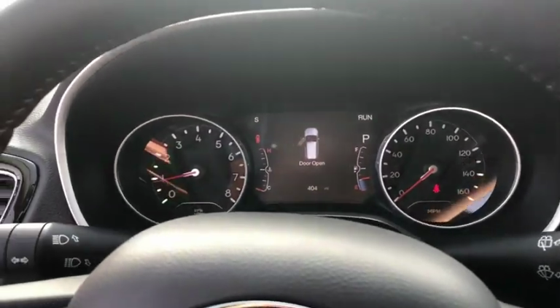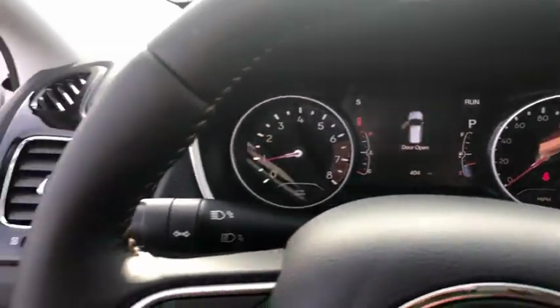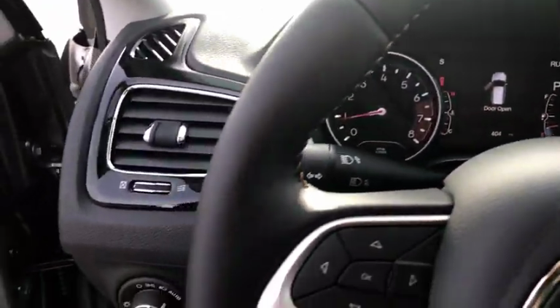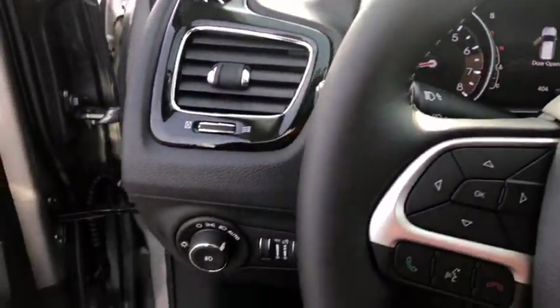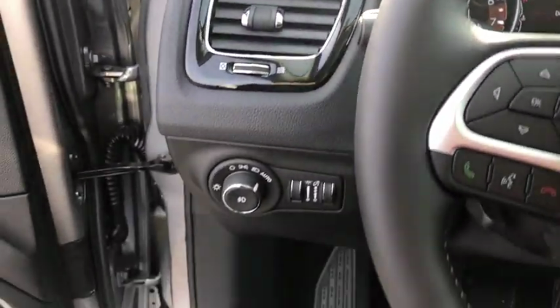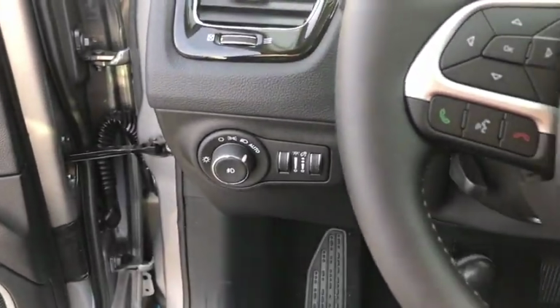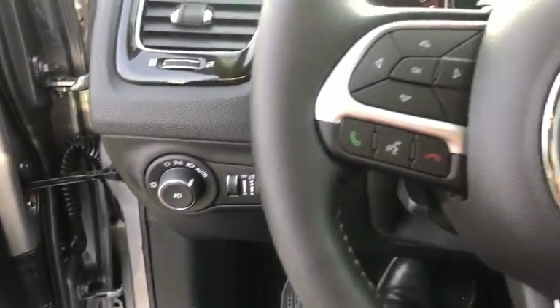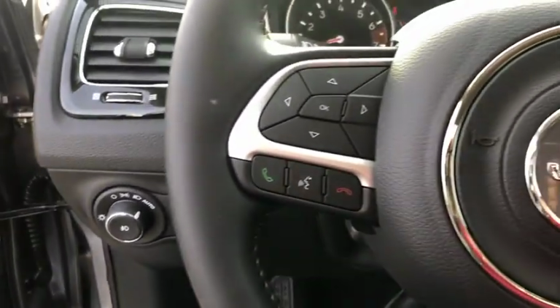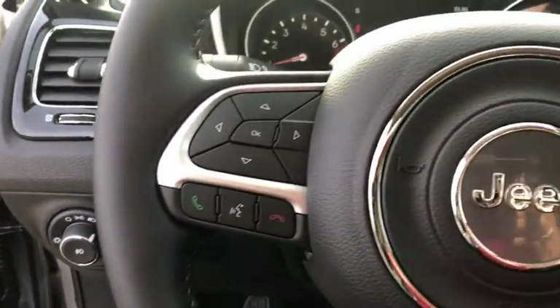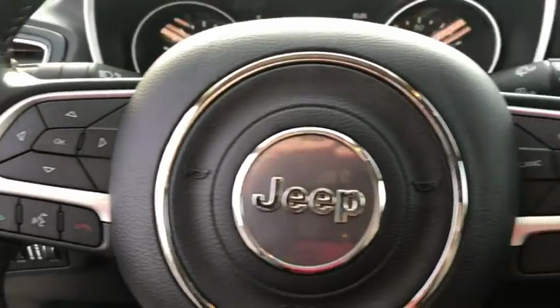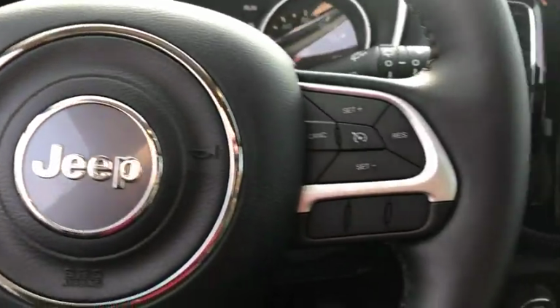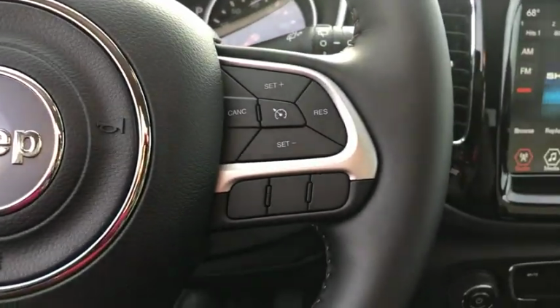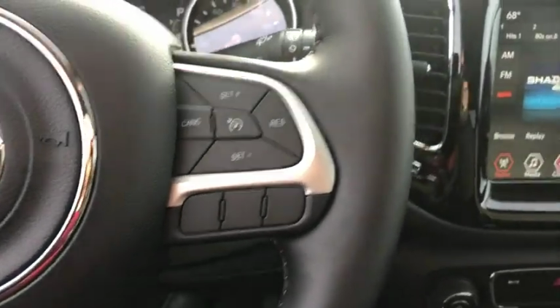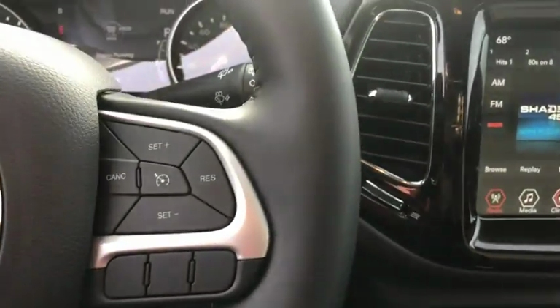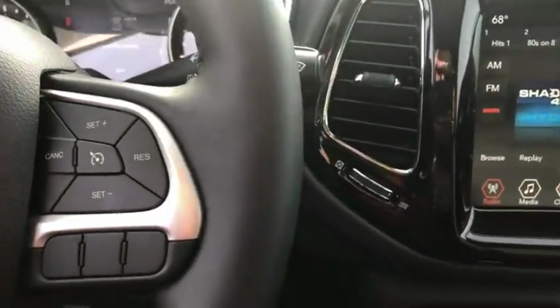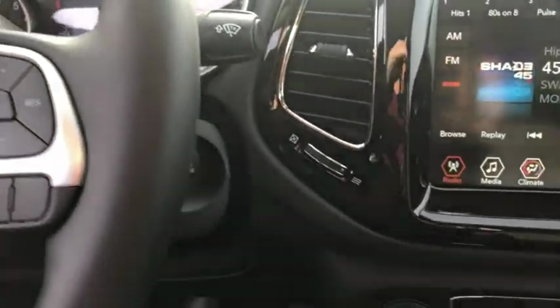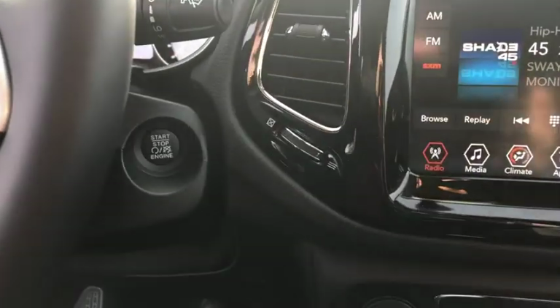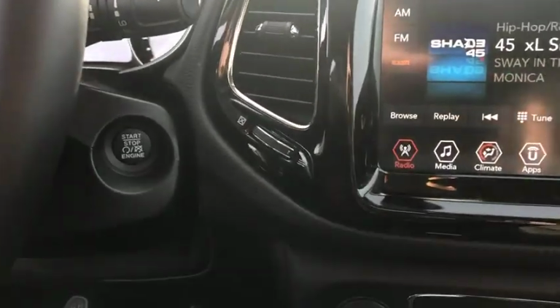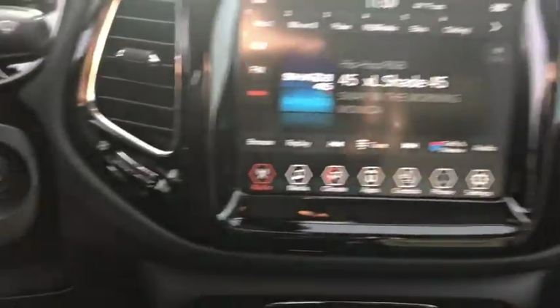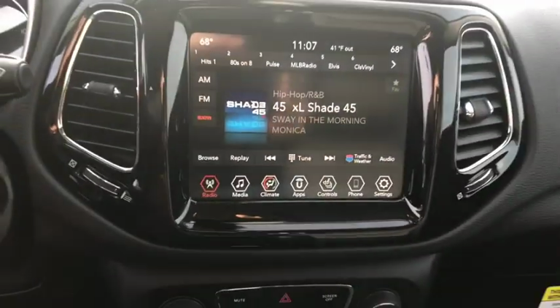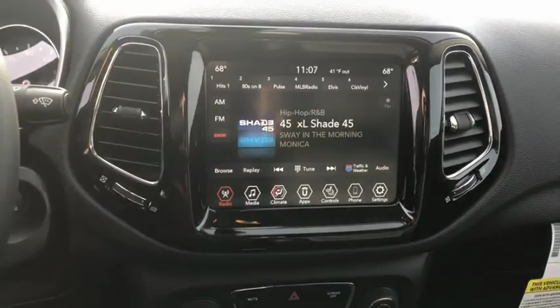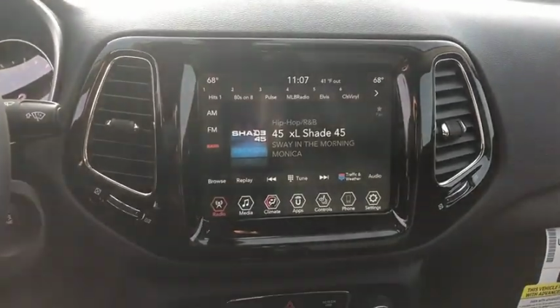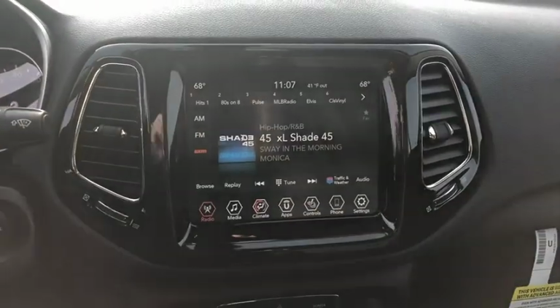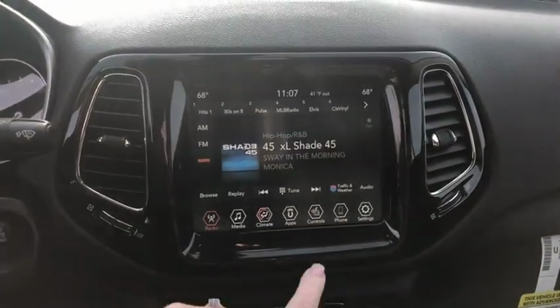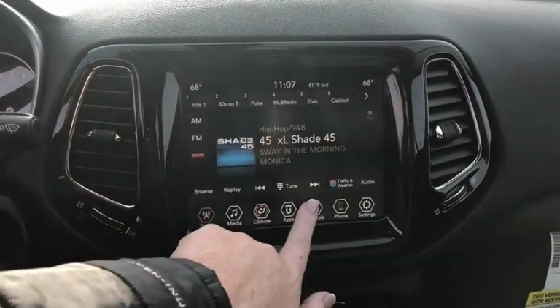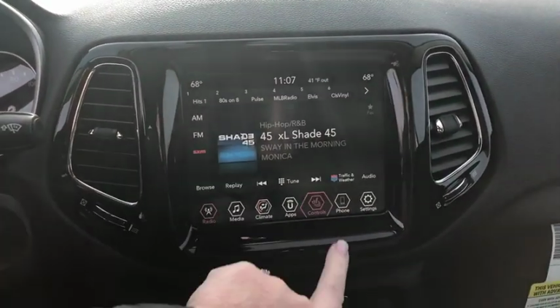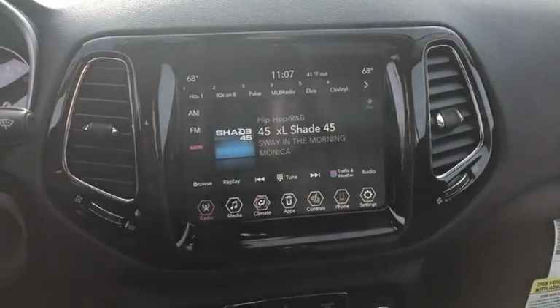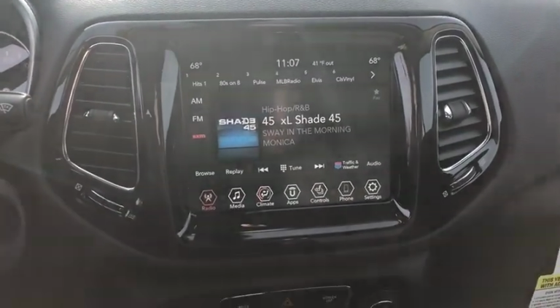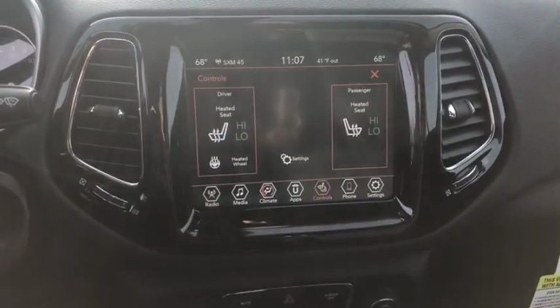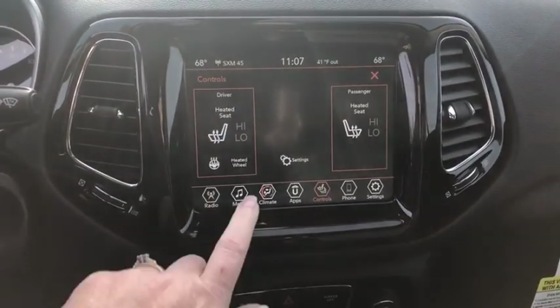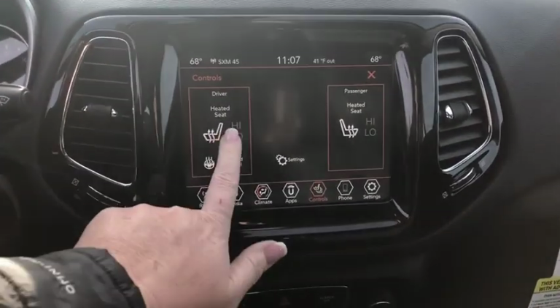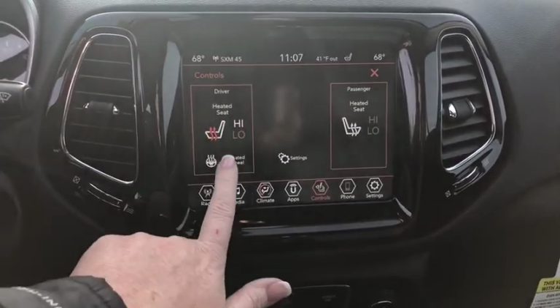This vehicle has less than 400 miles. Here are some of this vehicle's great options: traction control, dual airbags, alloy wheels, power steering, four-wheel disc brakes, center armrest, electronic stability control, fog lights.